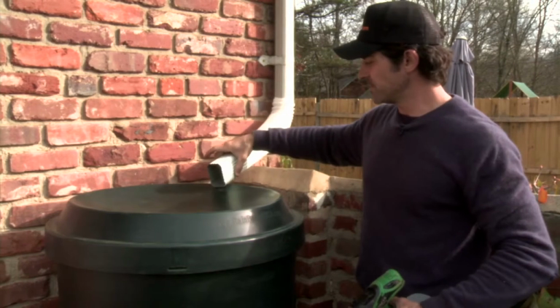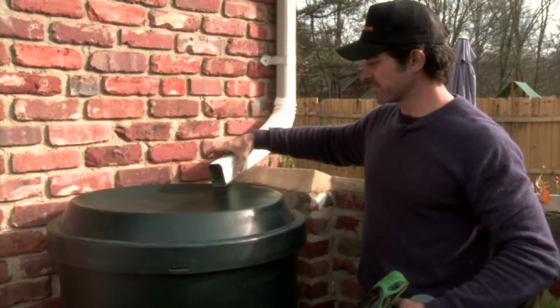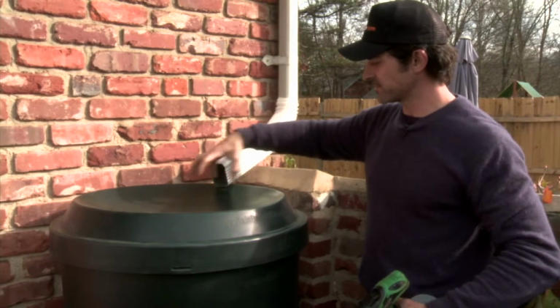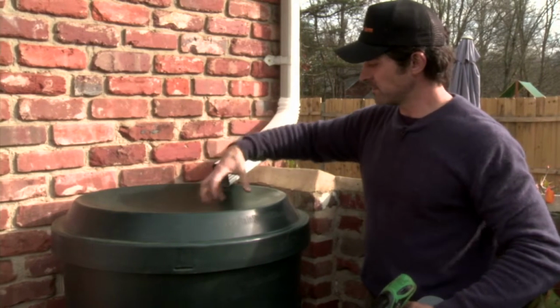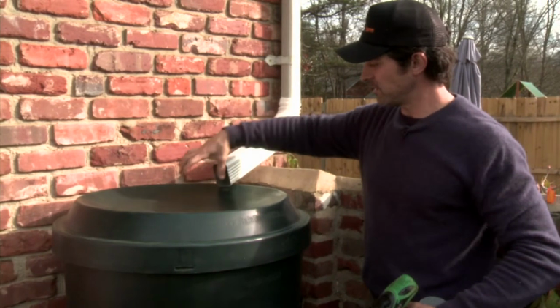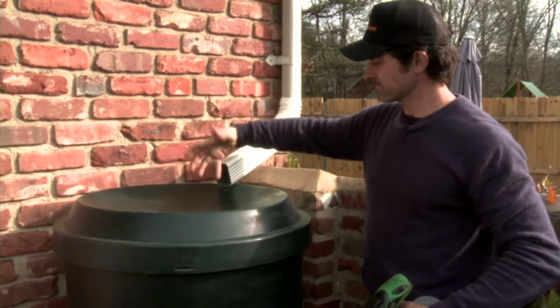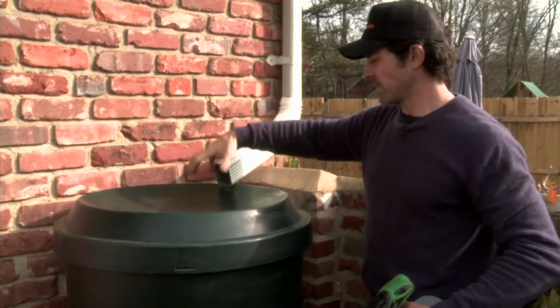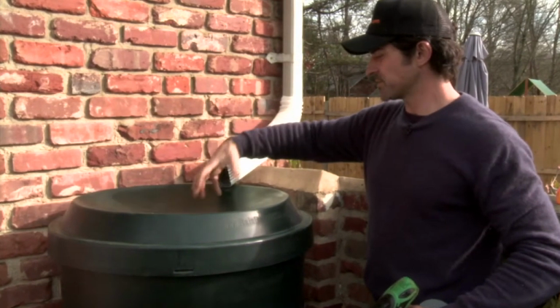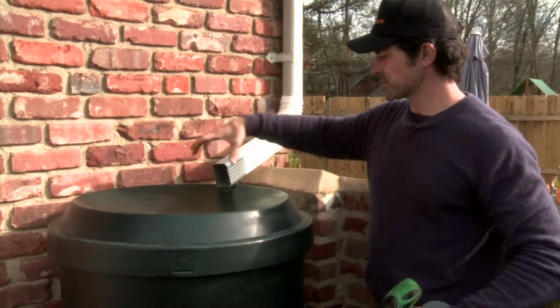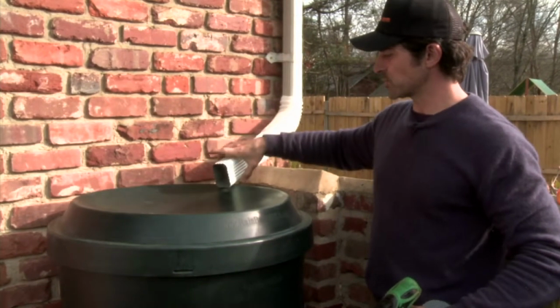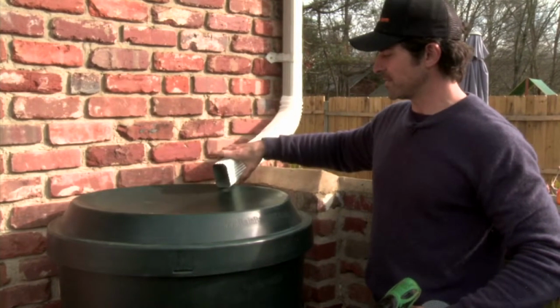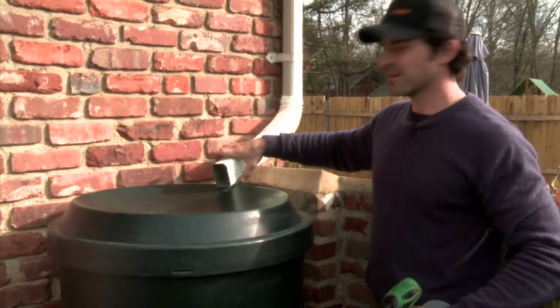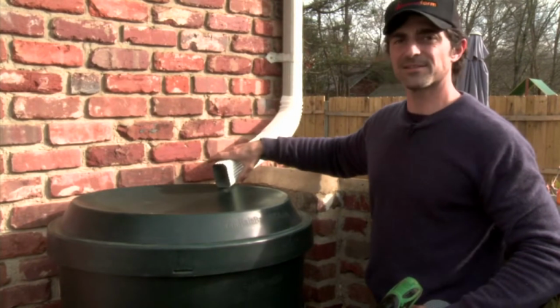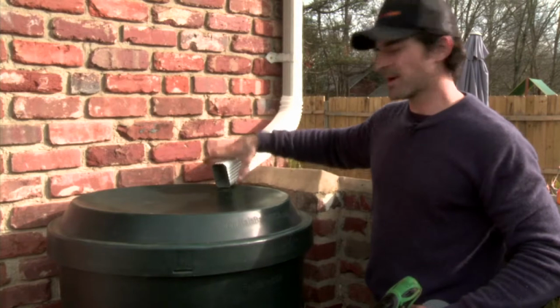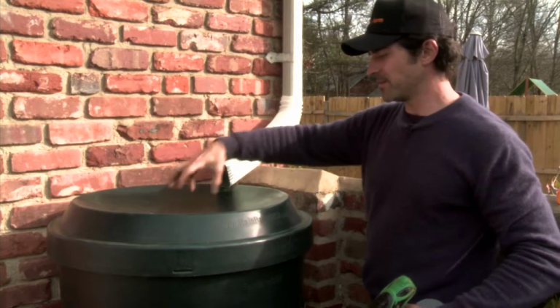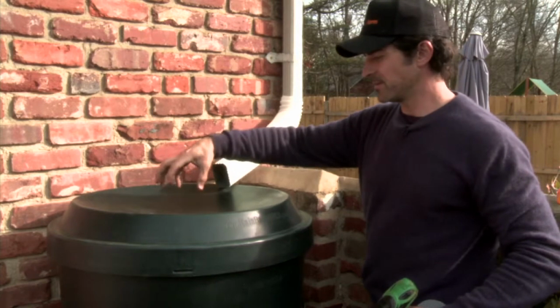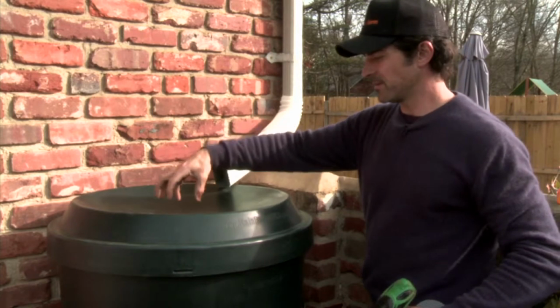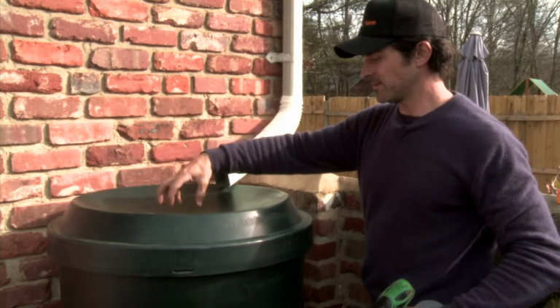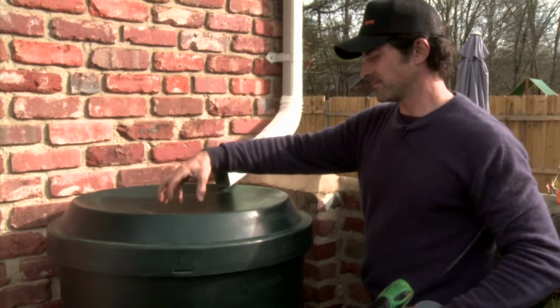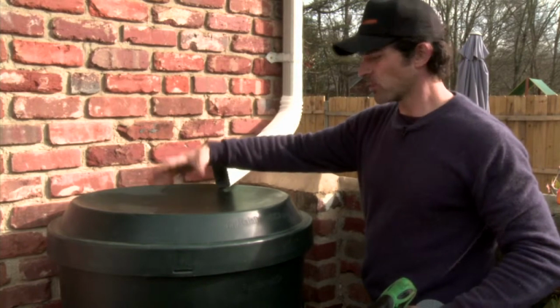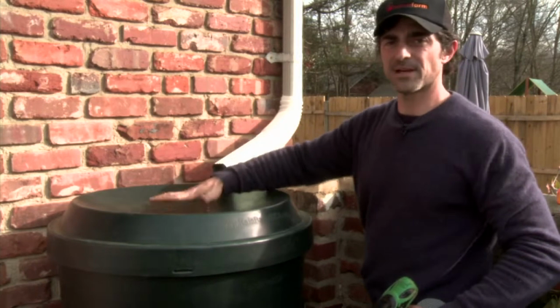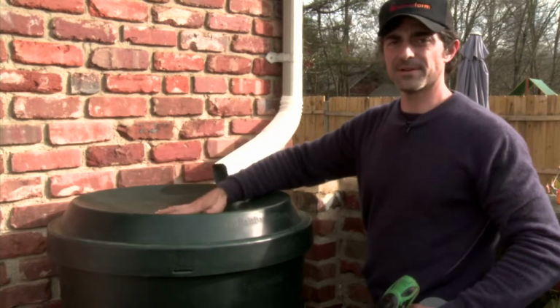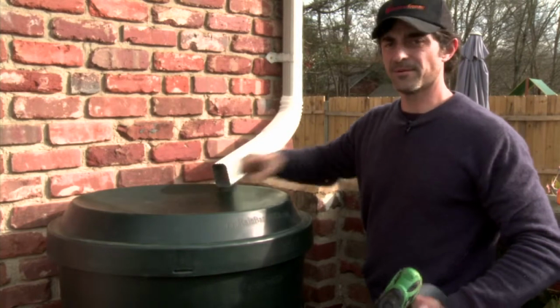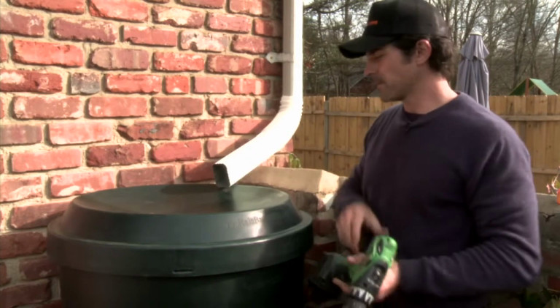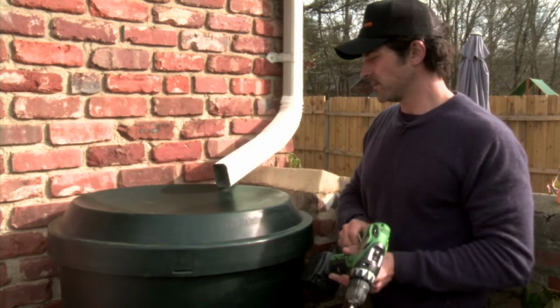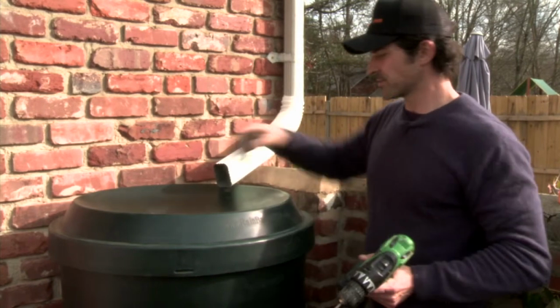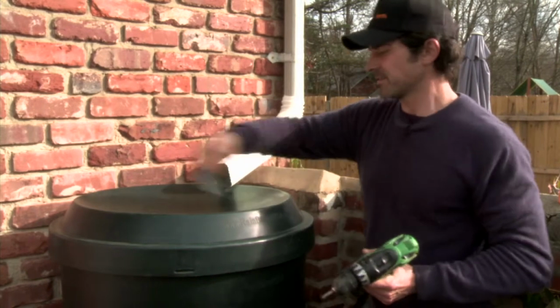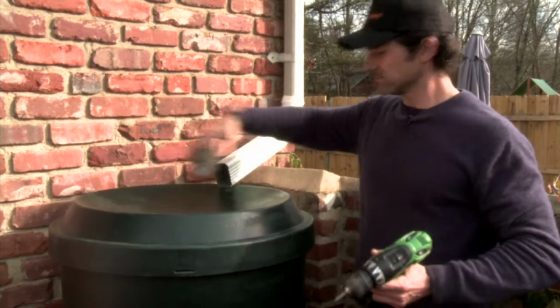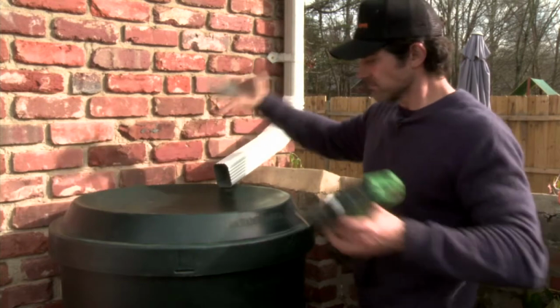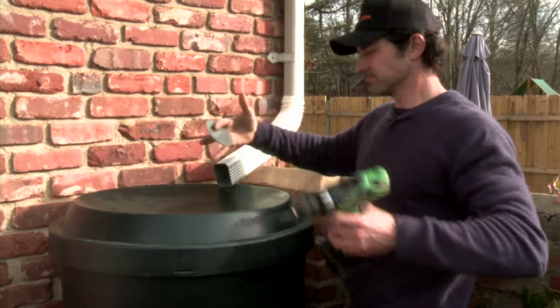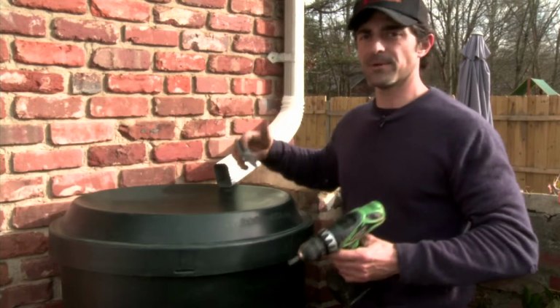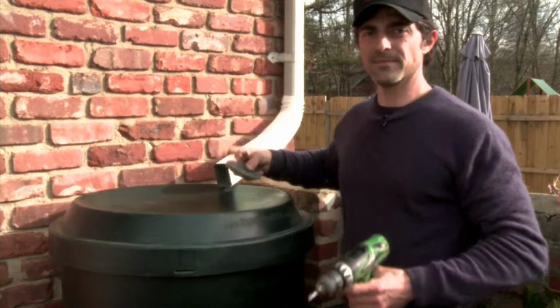Notice I've left eight inches or so between the exit of the pipe and the hole in the top of the rain barrel. That's so that it doesn't jam up the rain barrel.